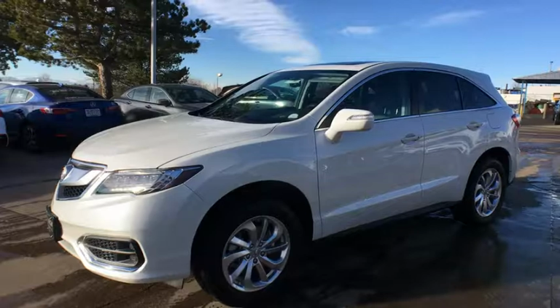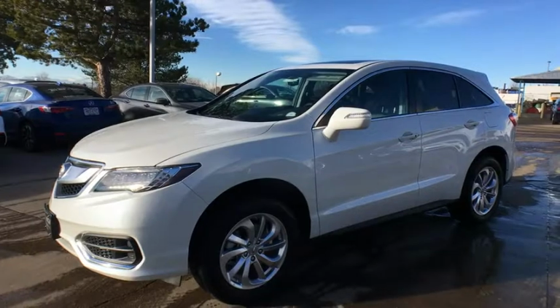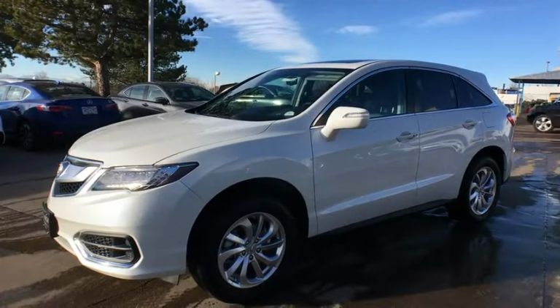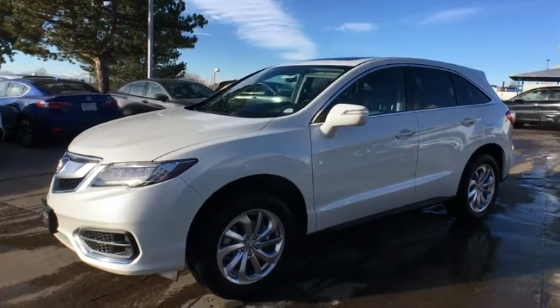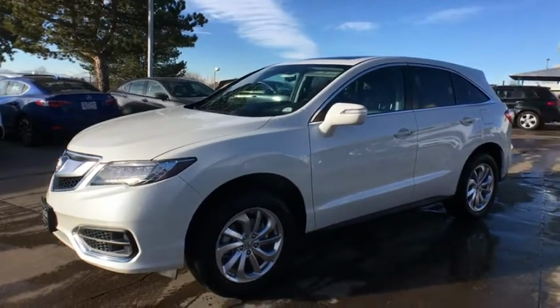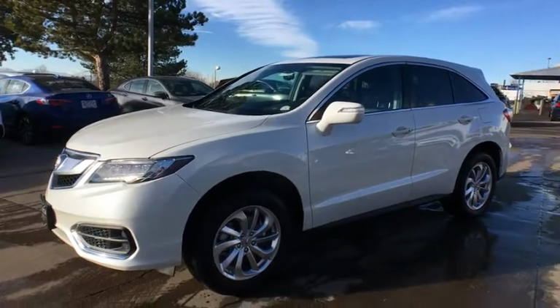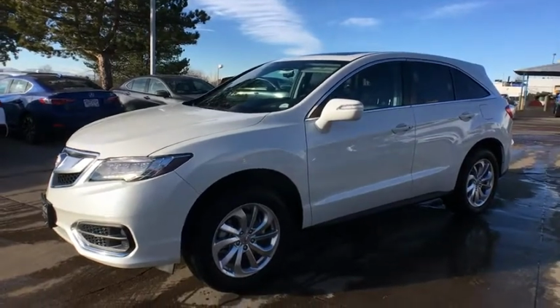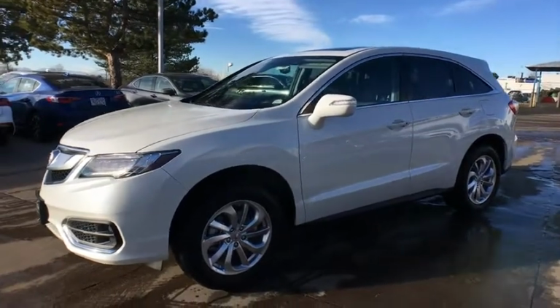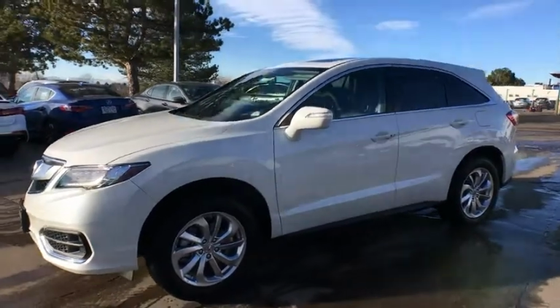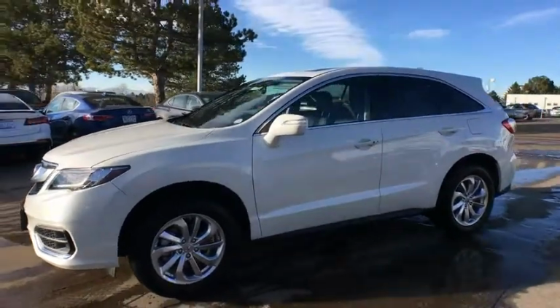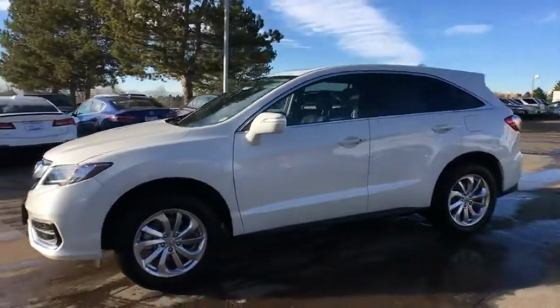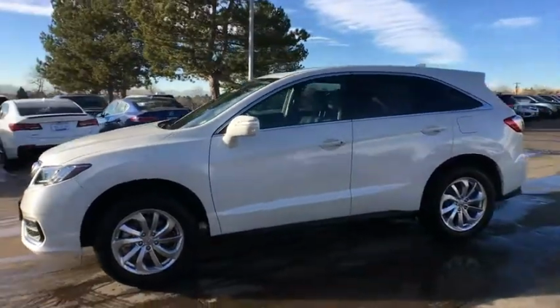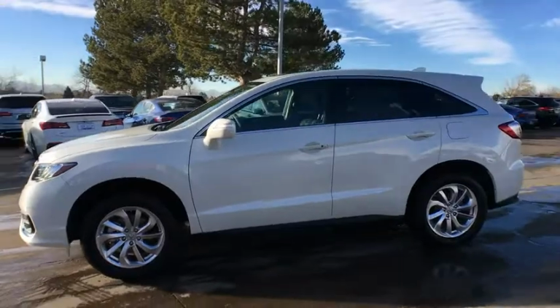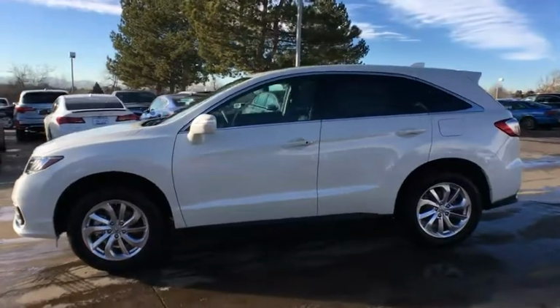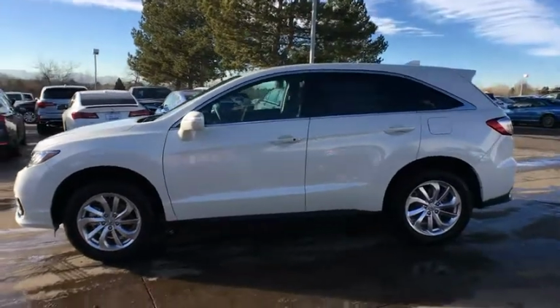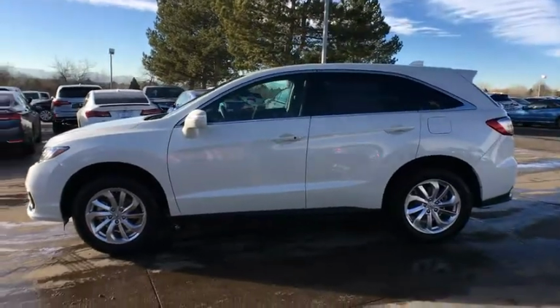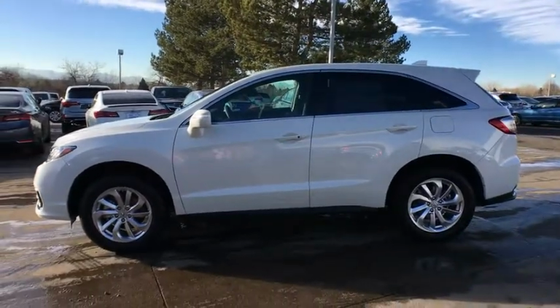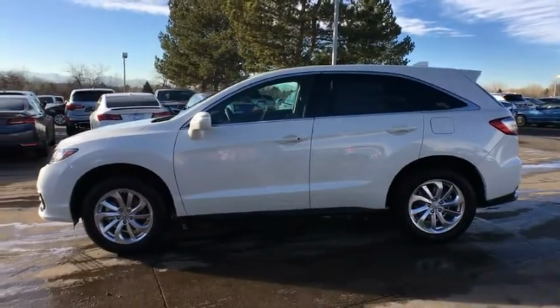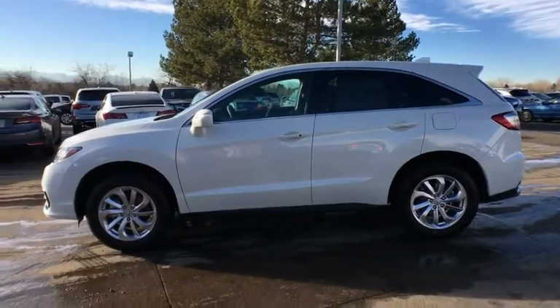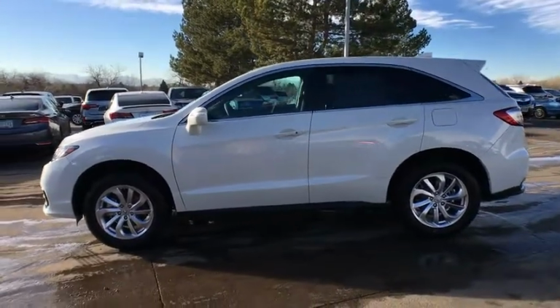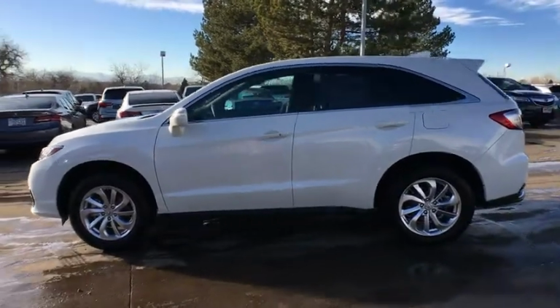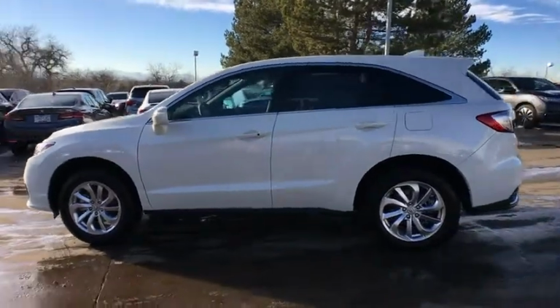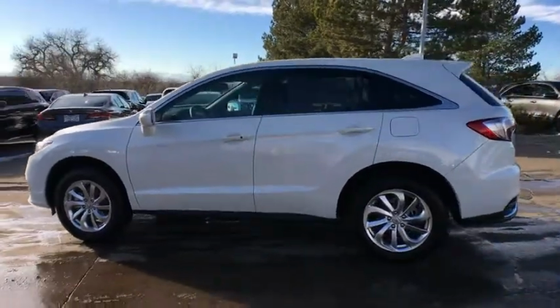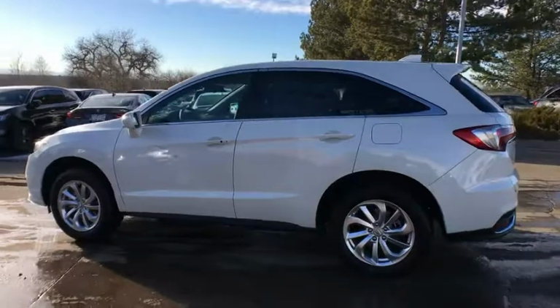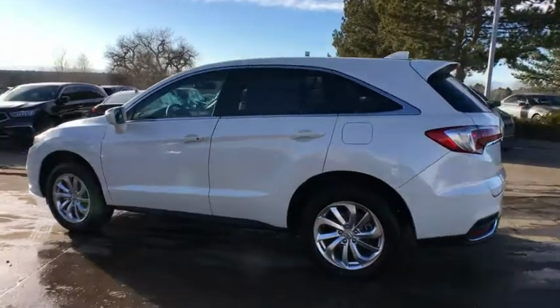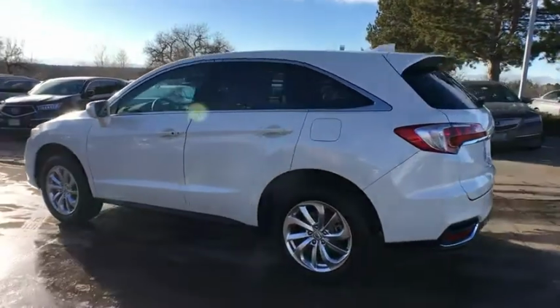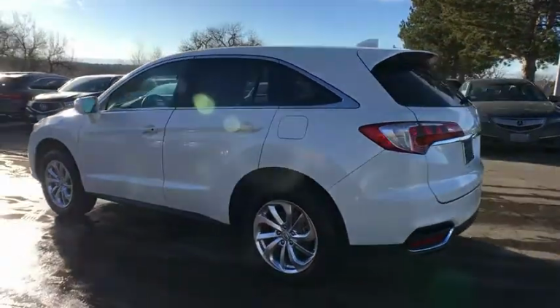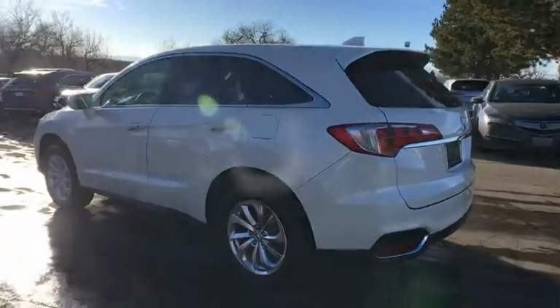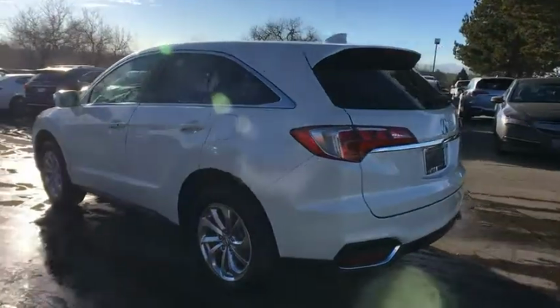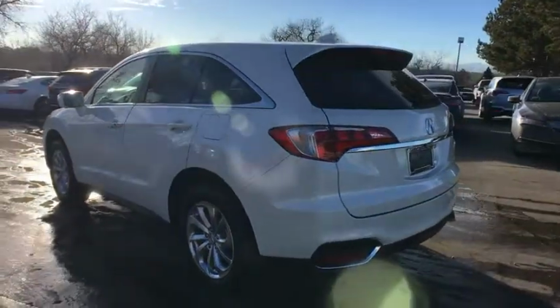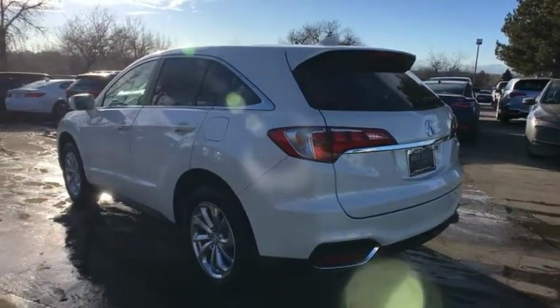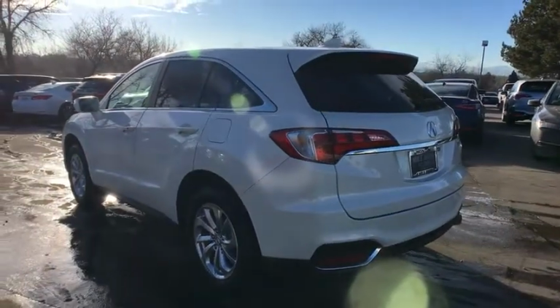The 2018 Acura RDX — viewed as Acura's answer to BMW's sporty X3, the RDX offers a stylish interior, plenty of sport, and a nice amount of utility. Here are some of this vehicle's great options.